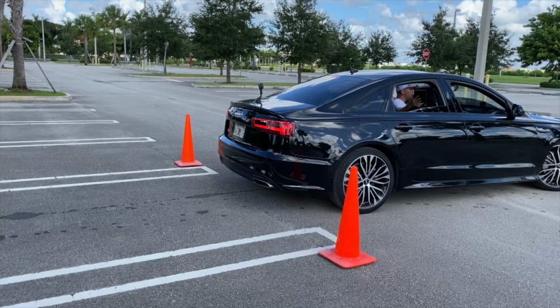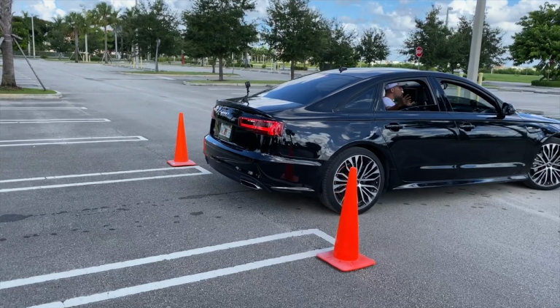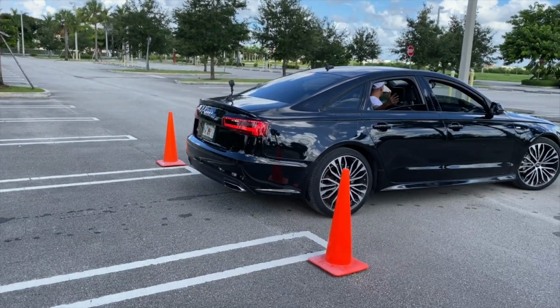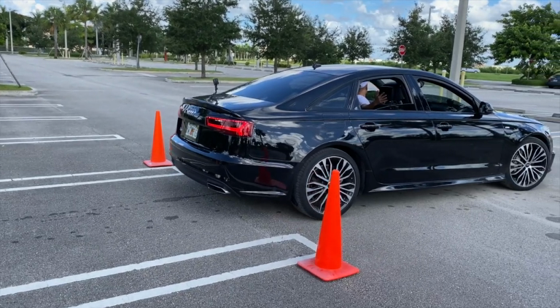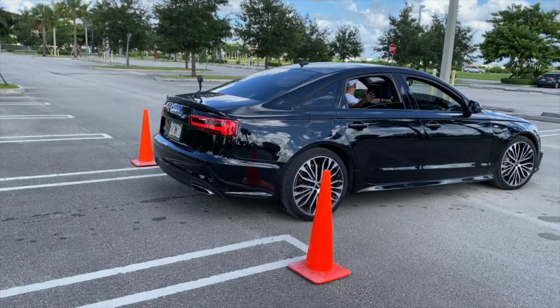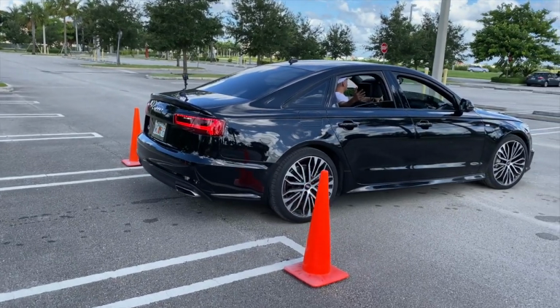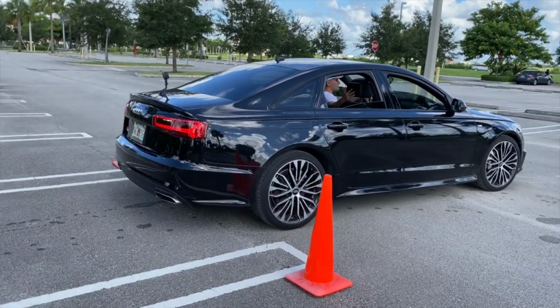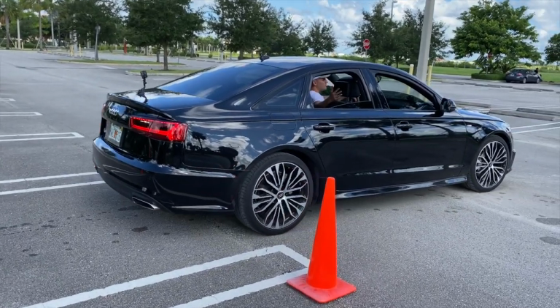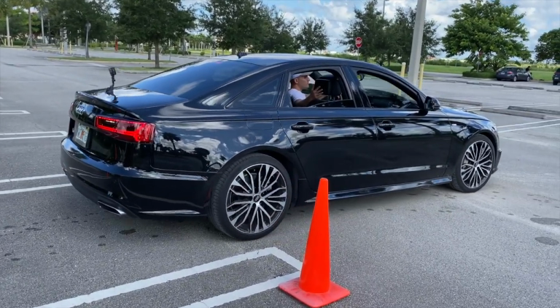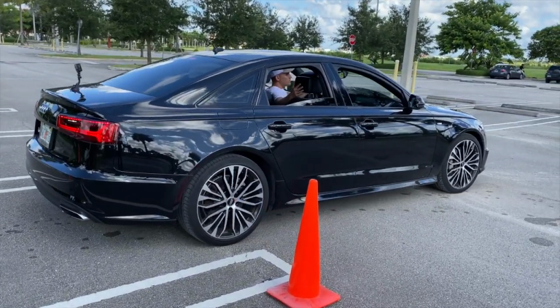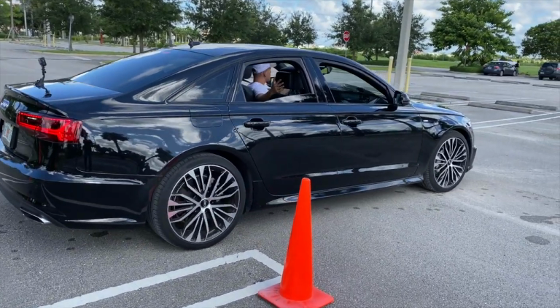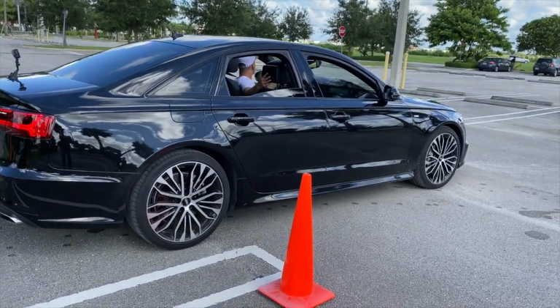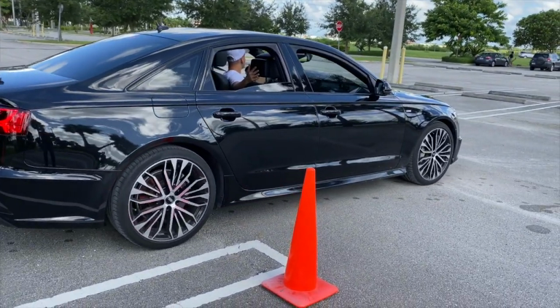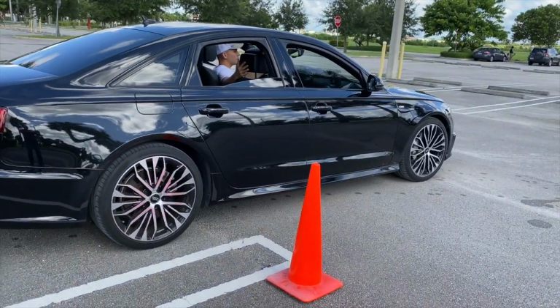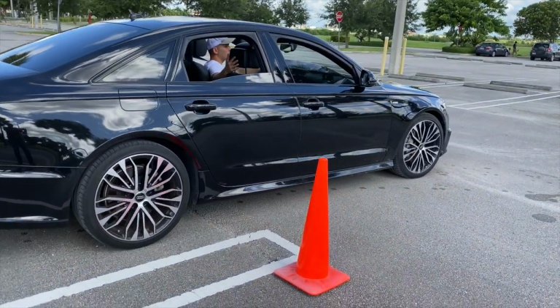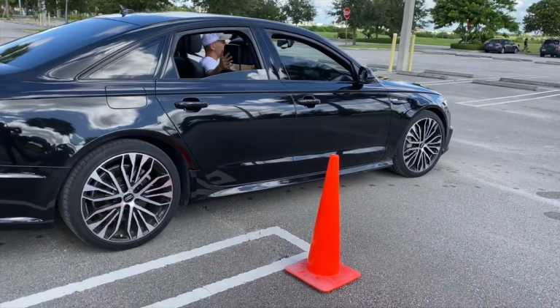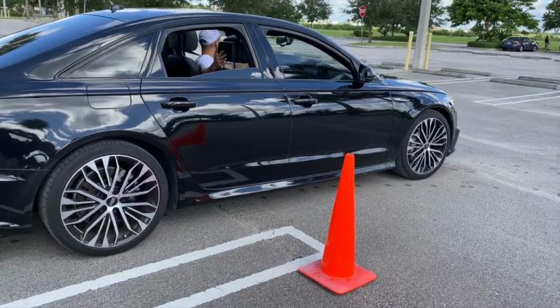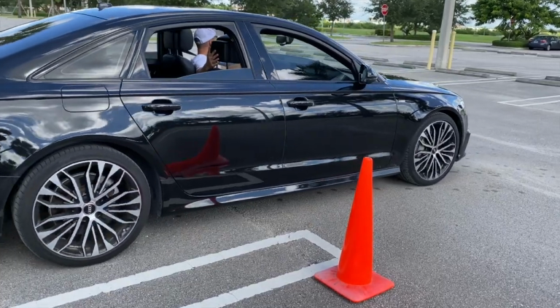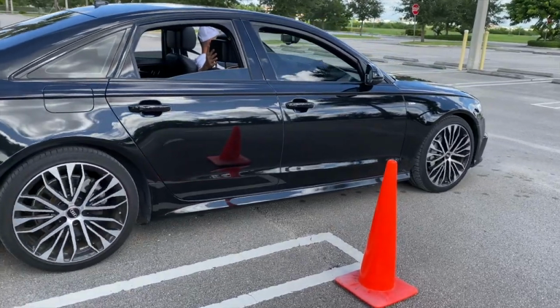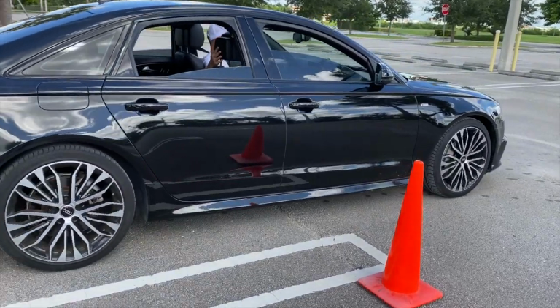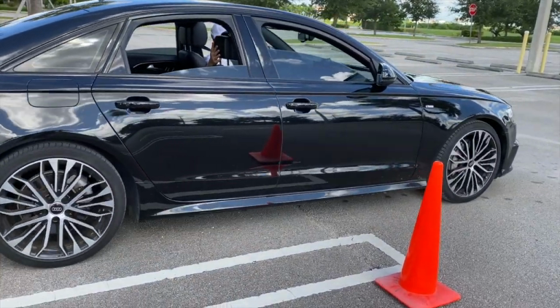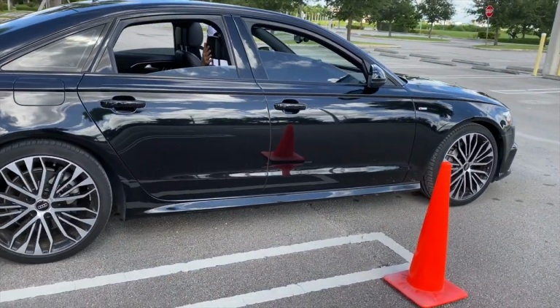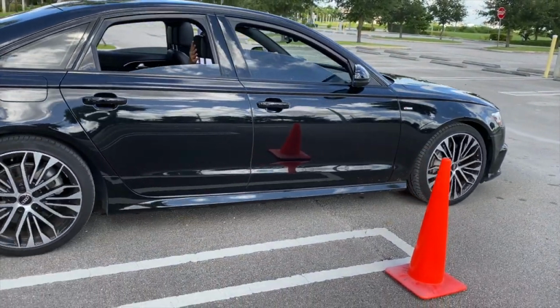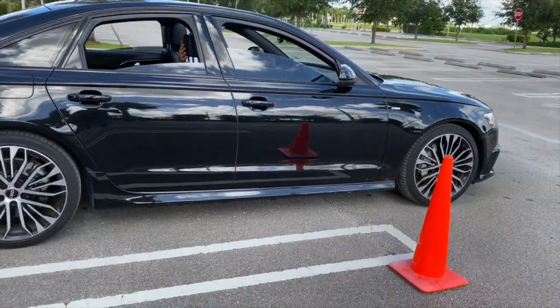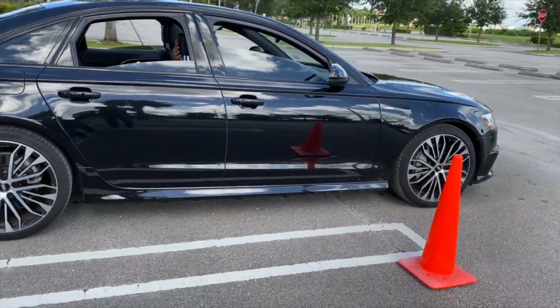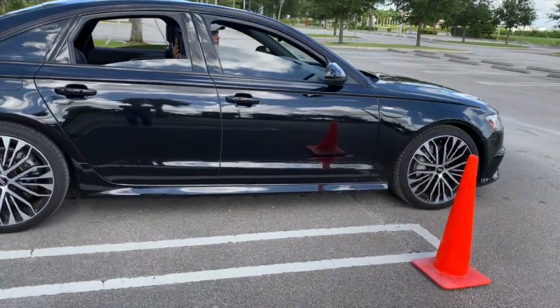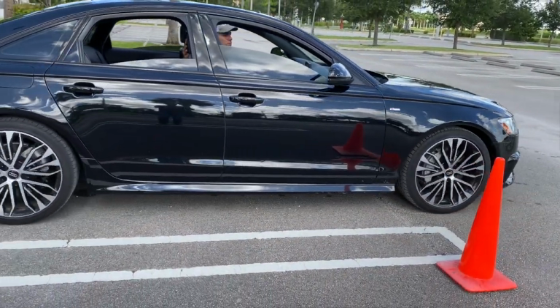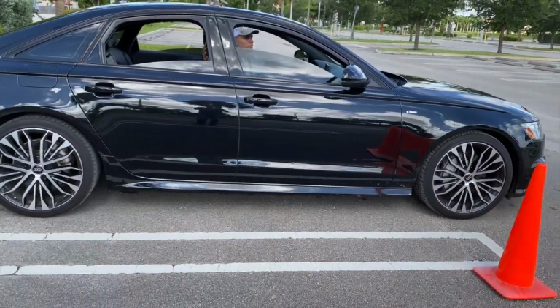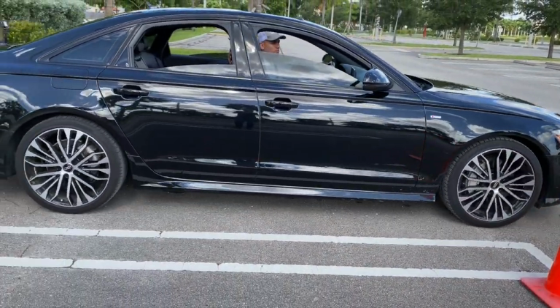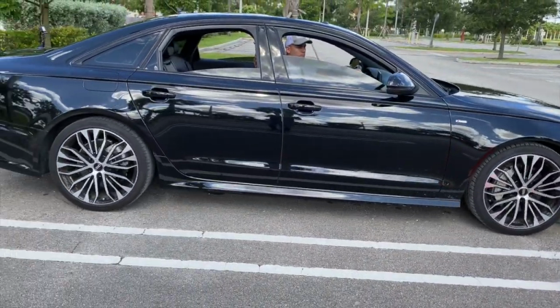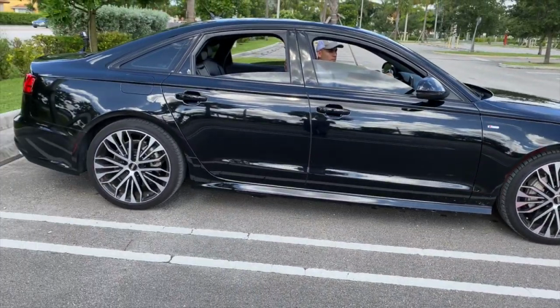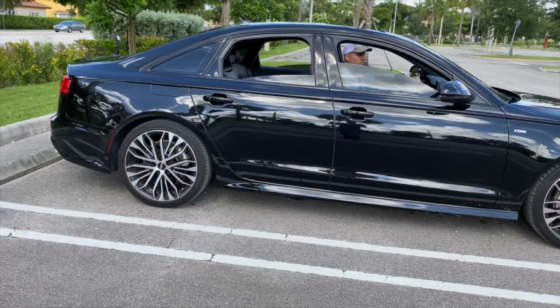Hello guys, welcome to another instructive video on driving education. In today's video, we will be talking about a difficulty that occurs to all new drivers once they start driving.